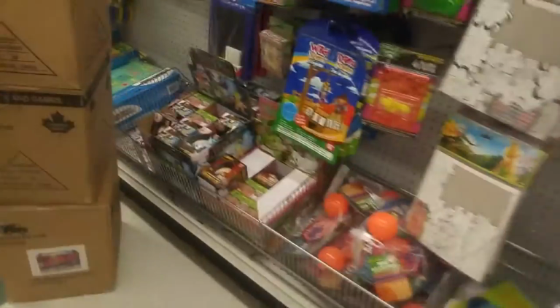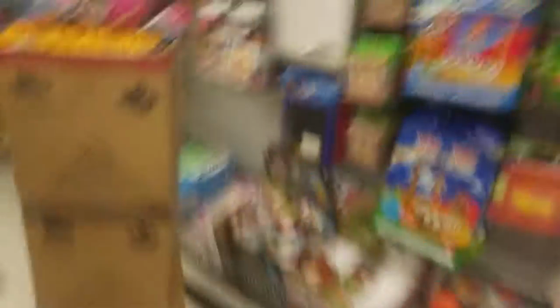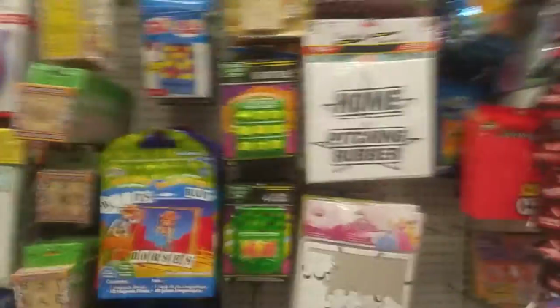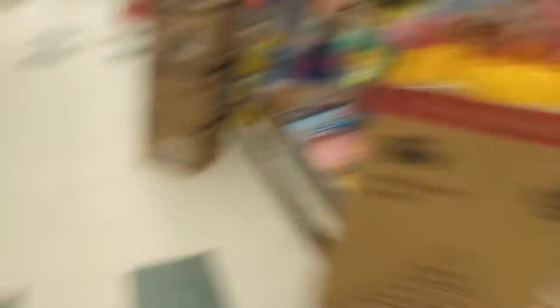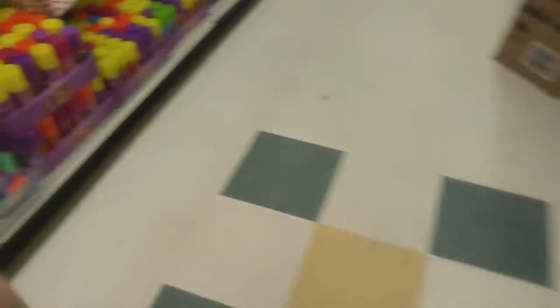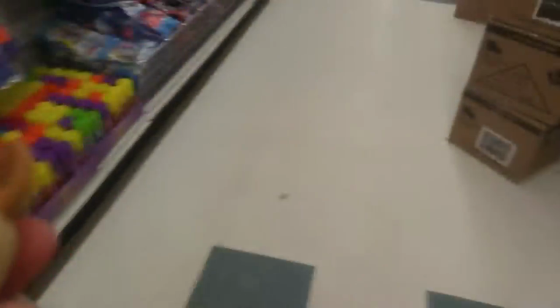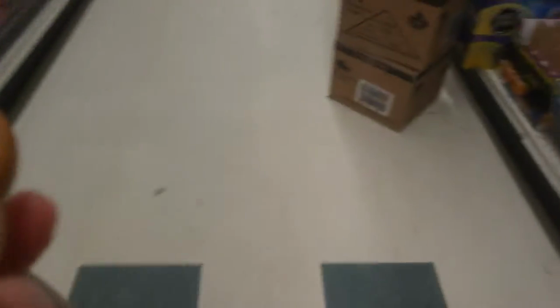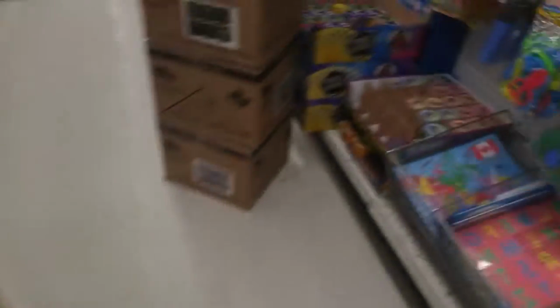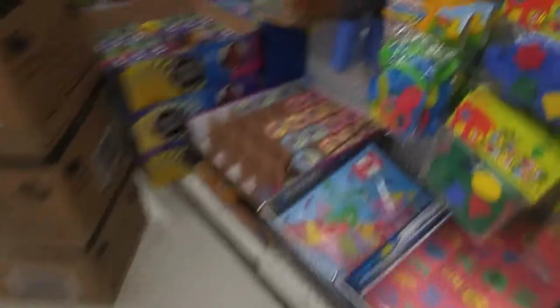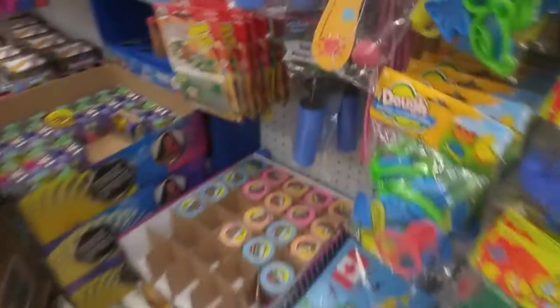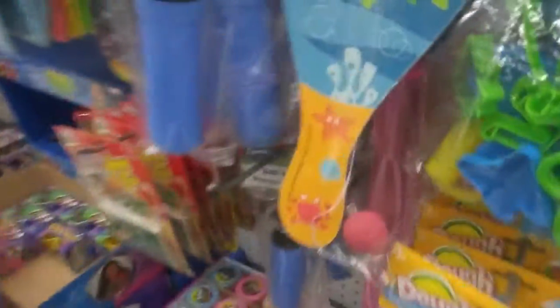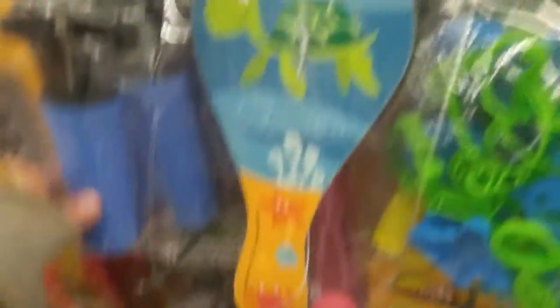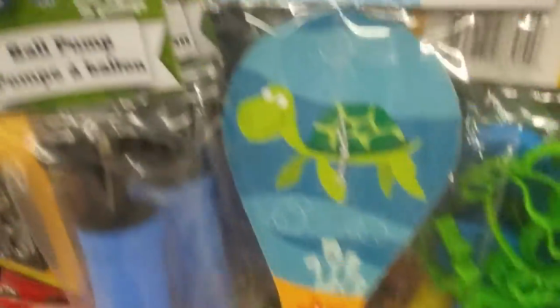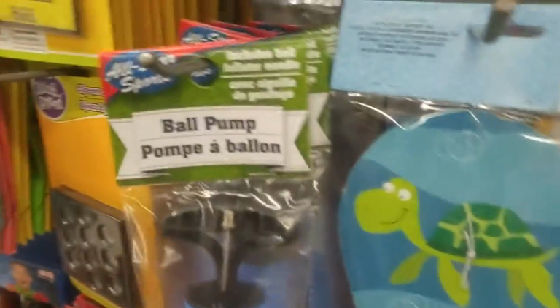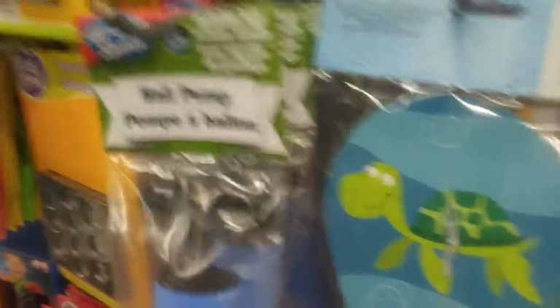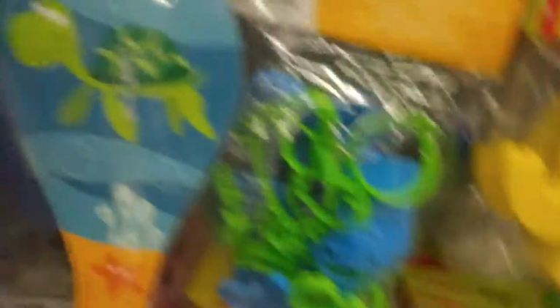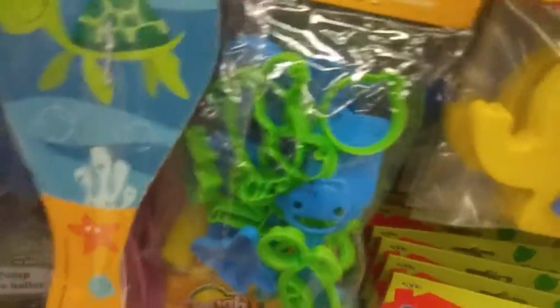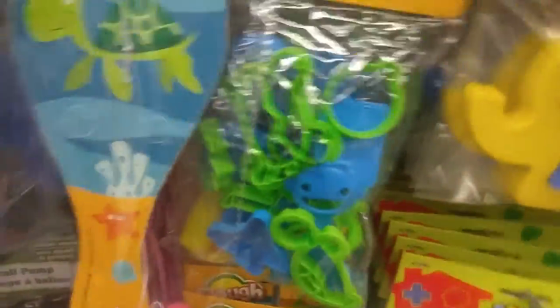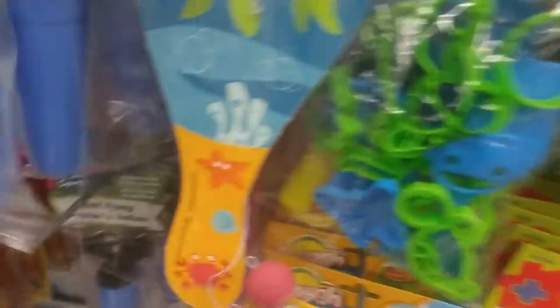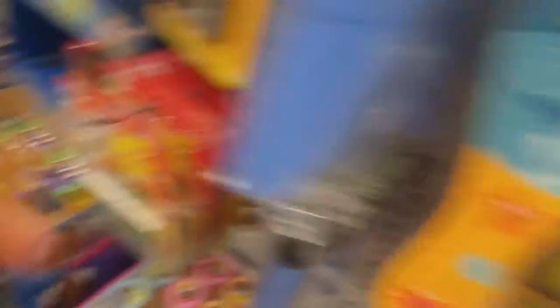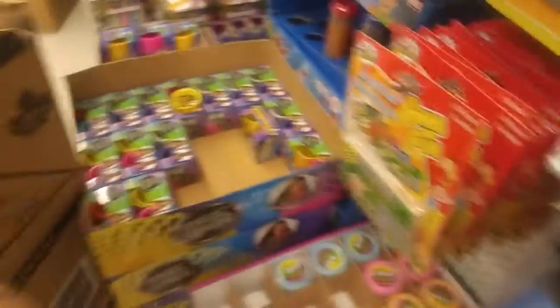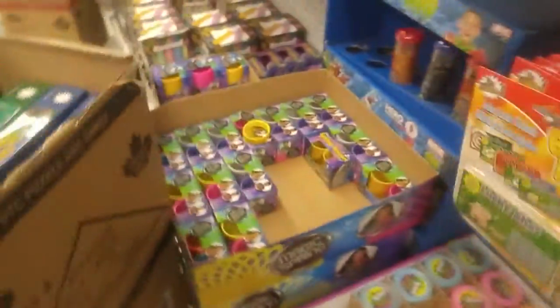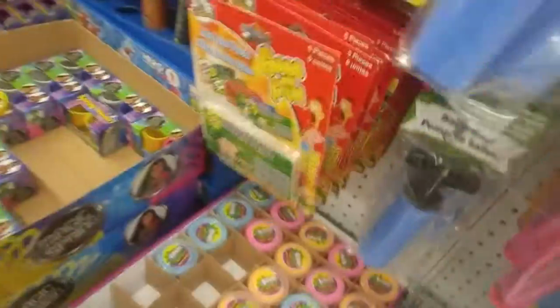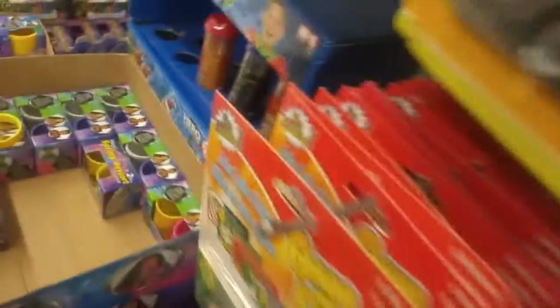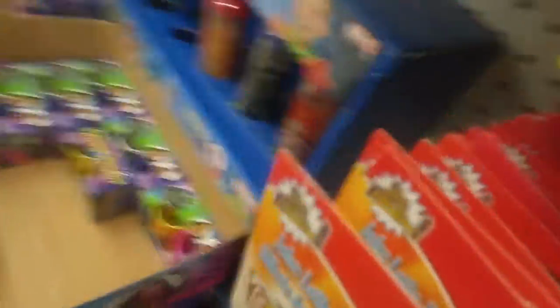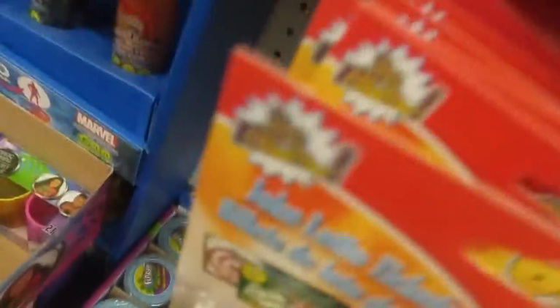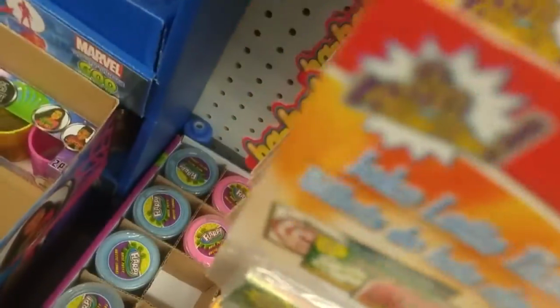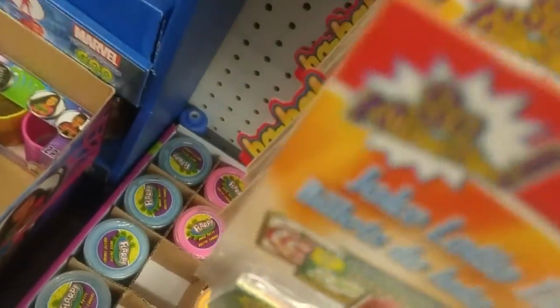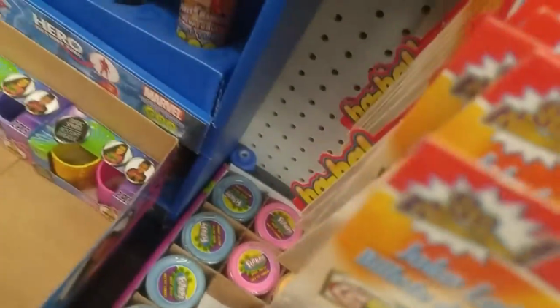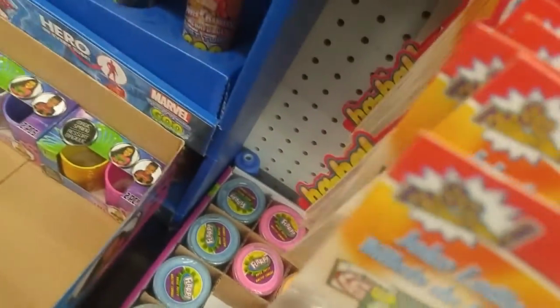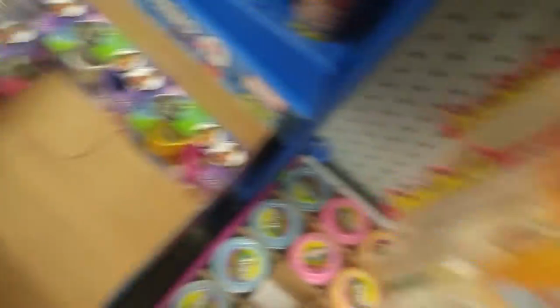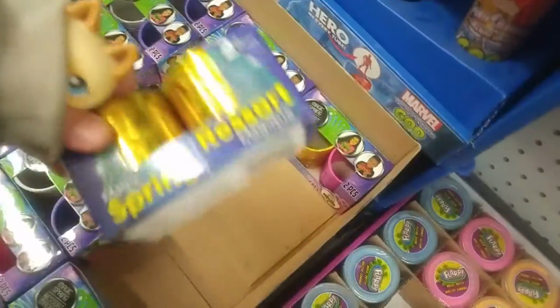Tic-tac-toe. A ball pump. Slinkies — oh there's two in this pack.